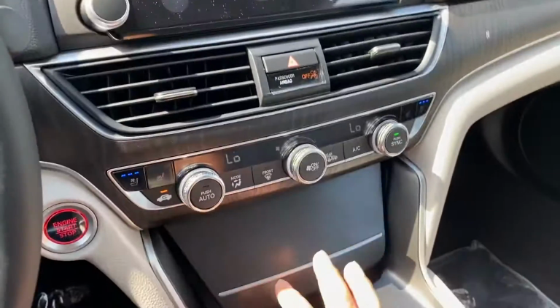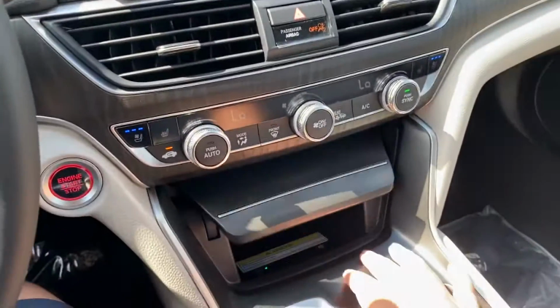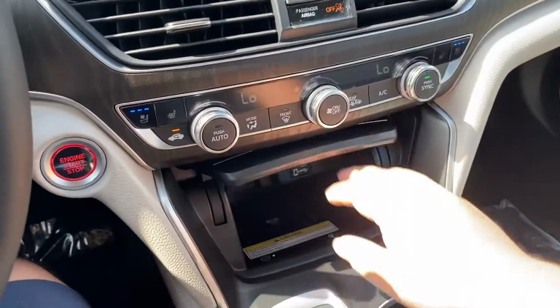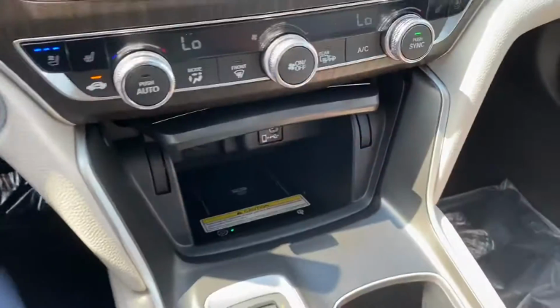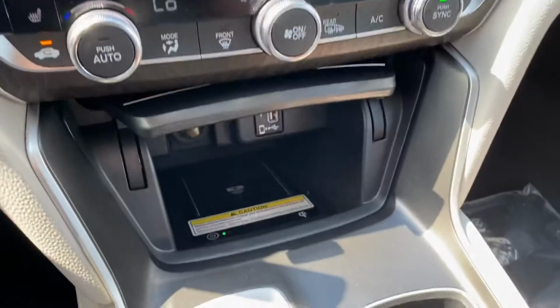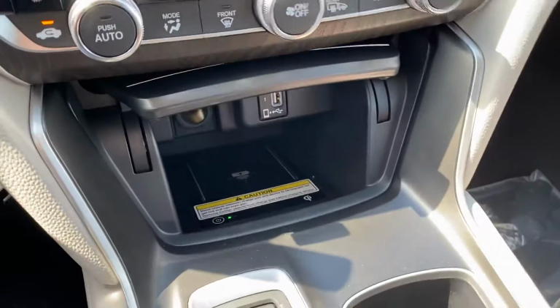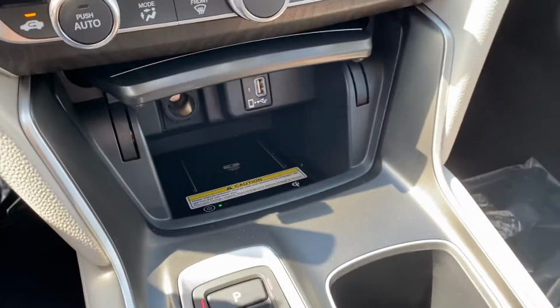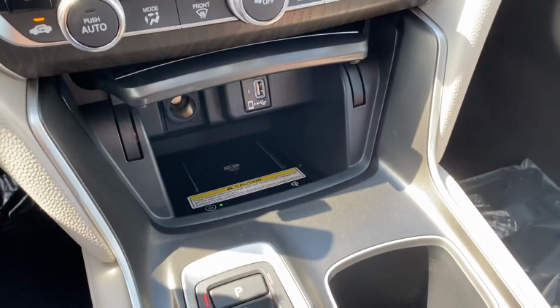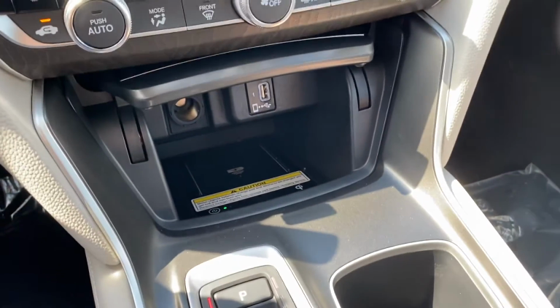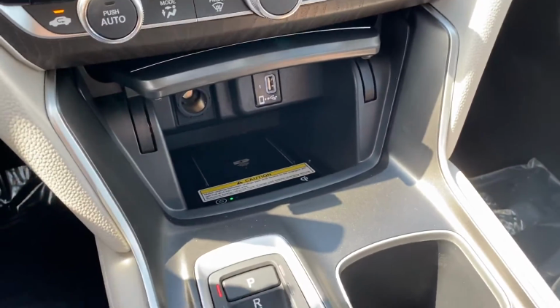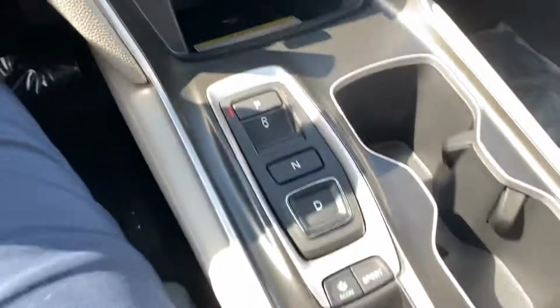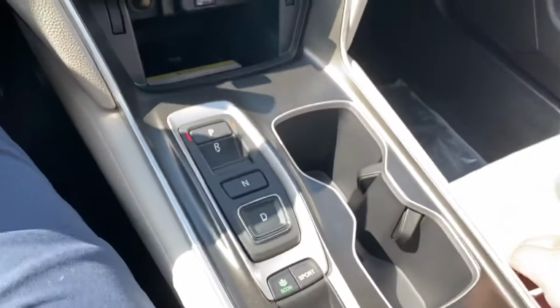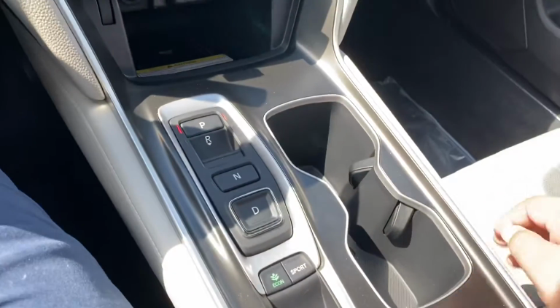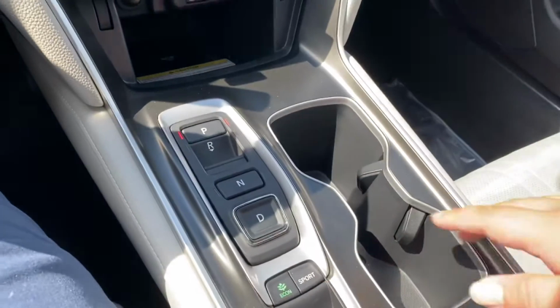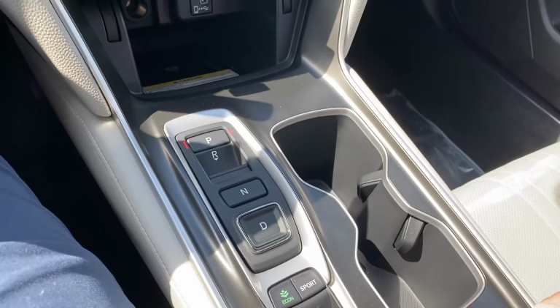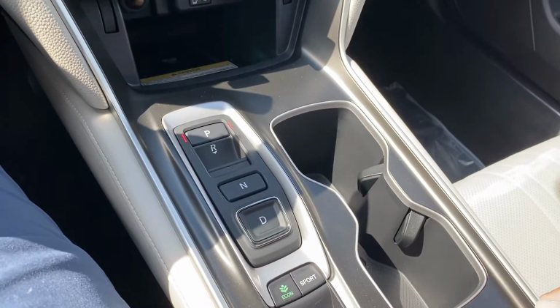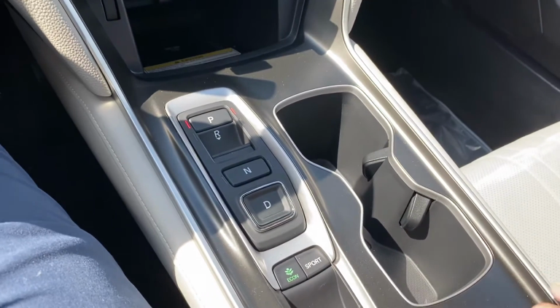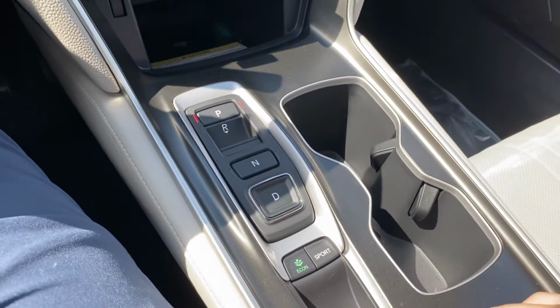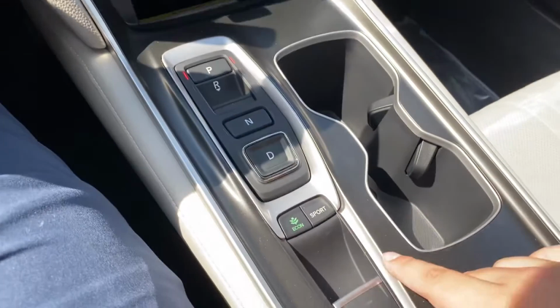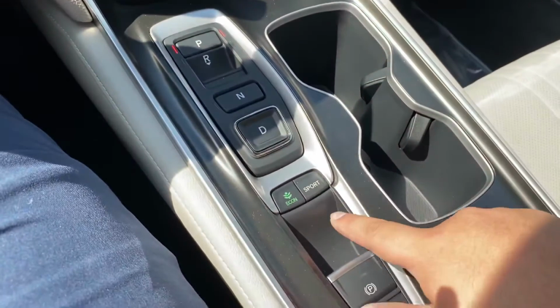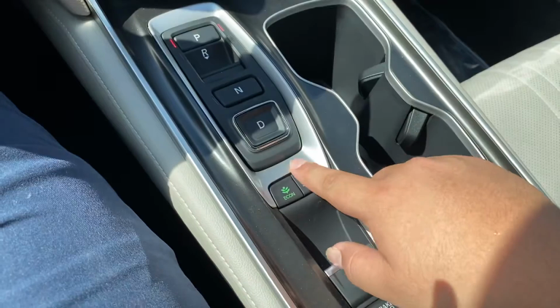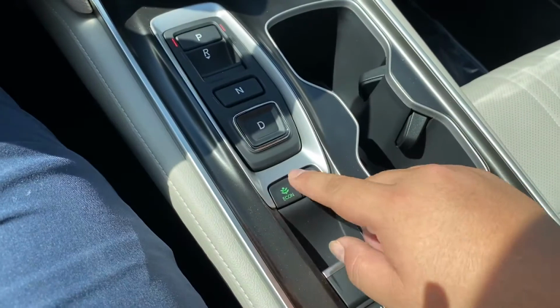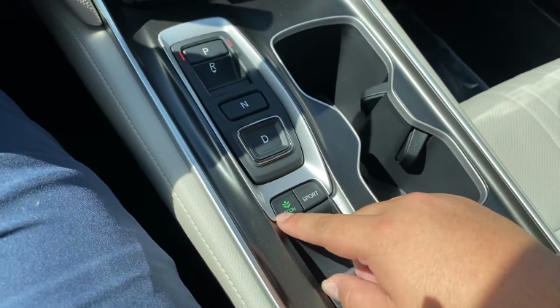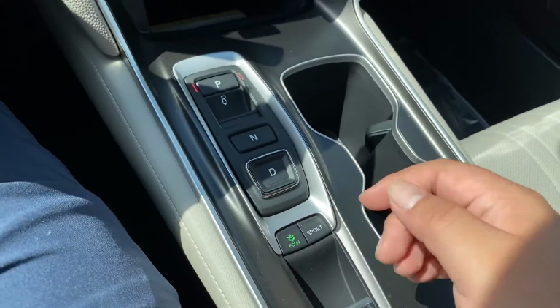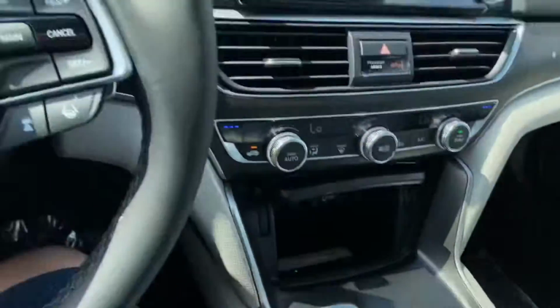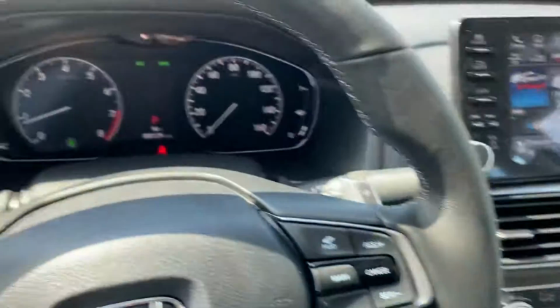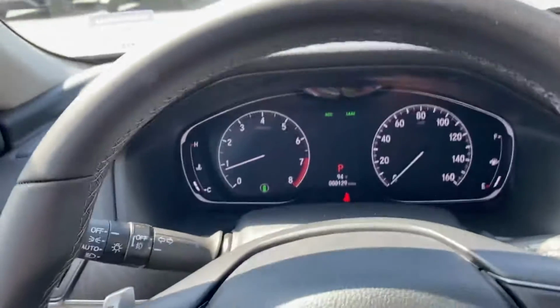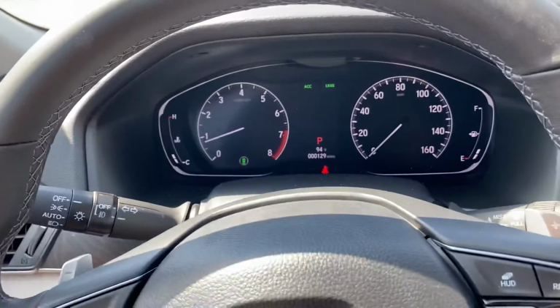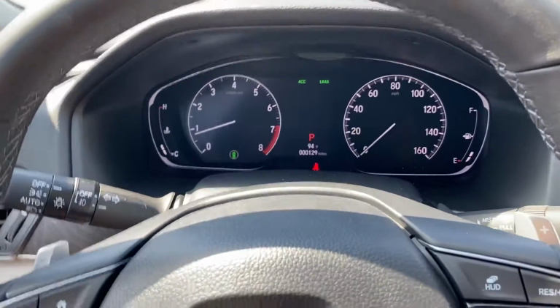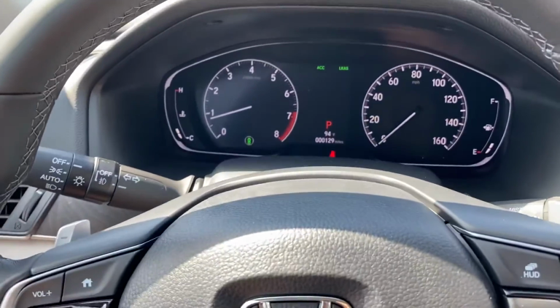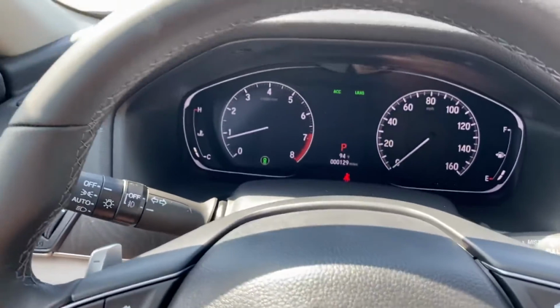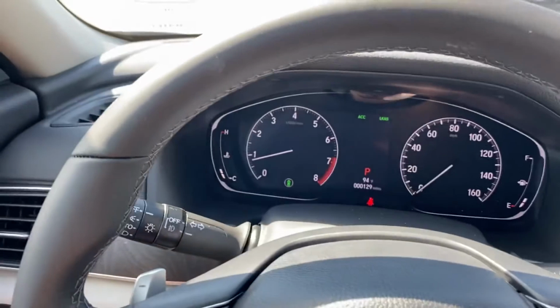You also have wireless phone charging right there for any compatible phone, your gear selector right here, and sport mode. This is paired with a 10-speed automatic for nicer and quicker shifts.